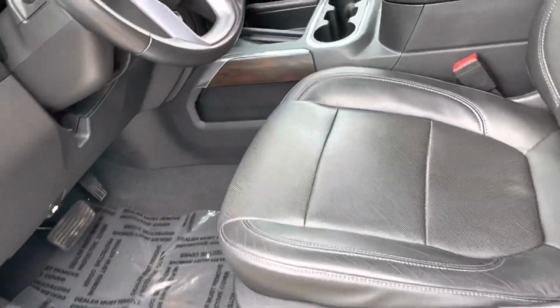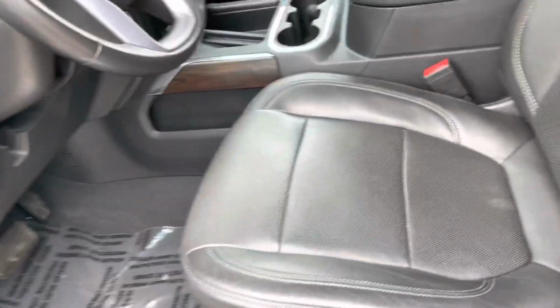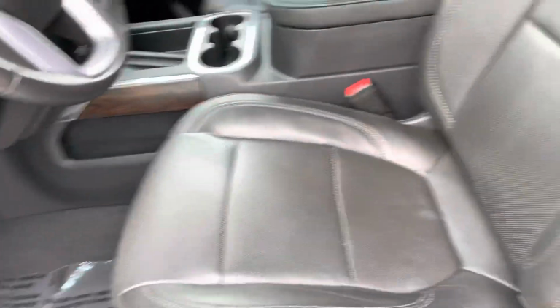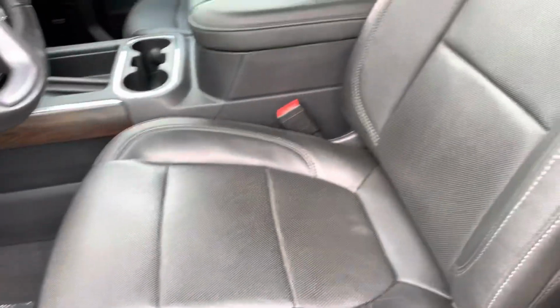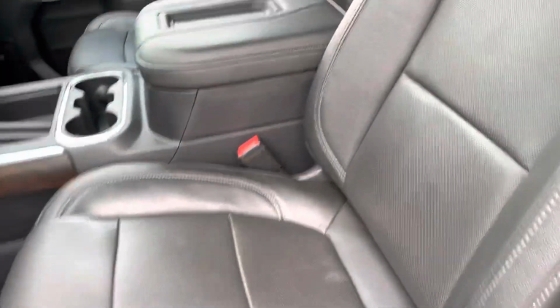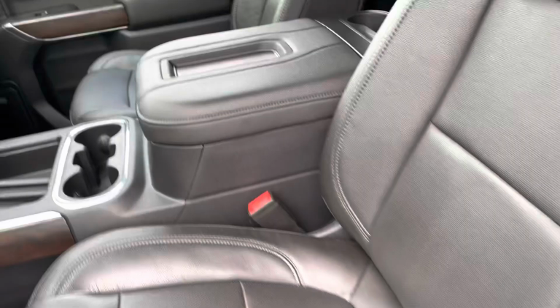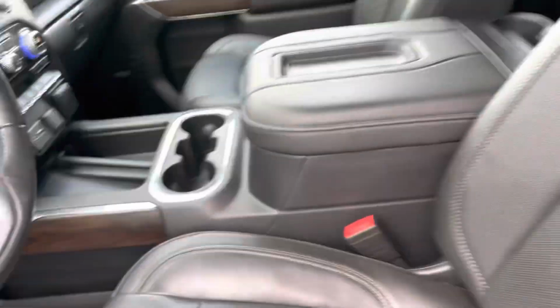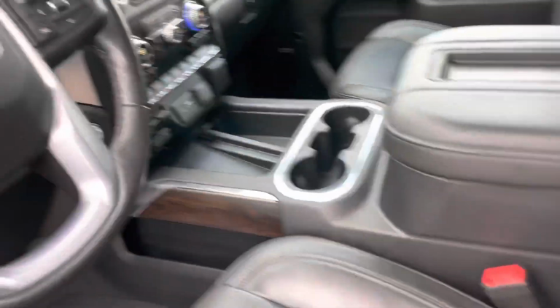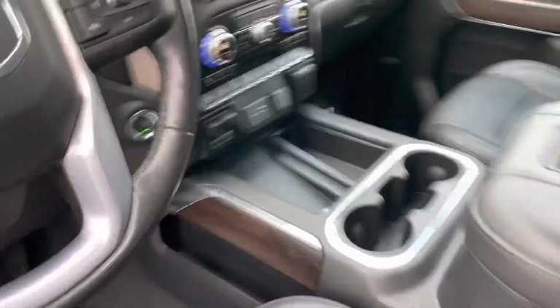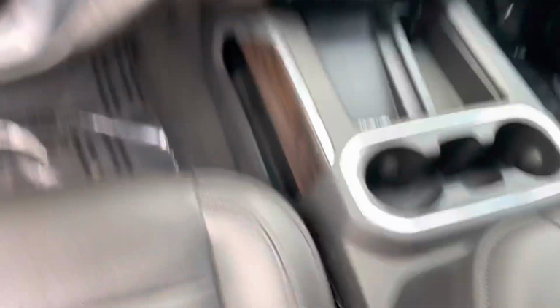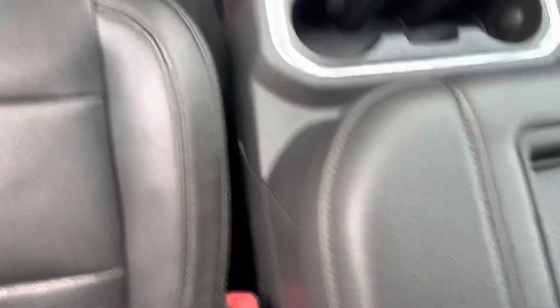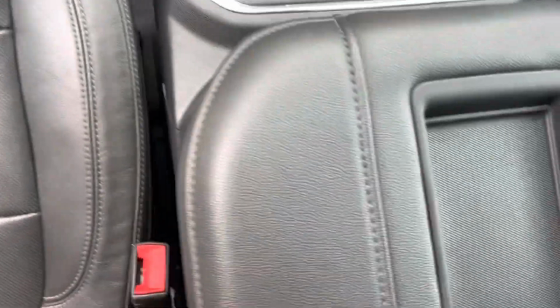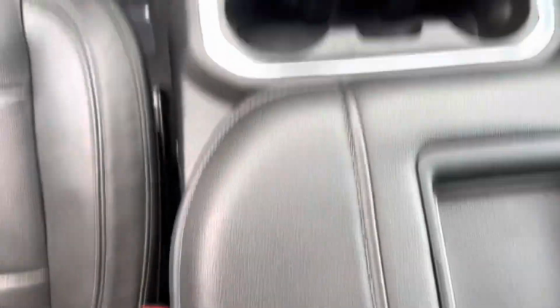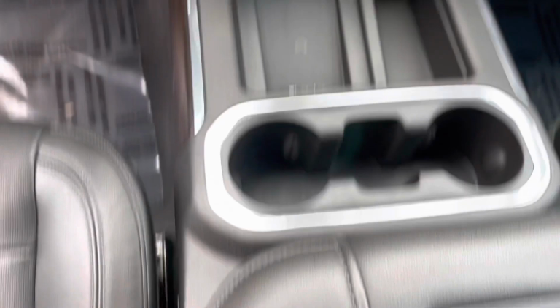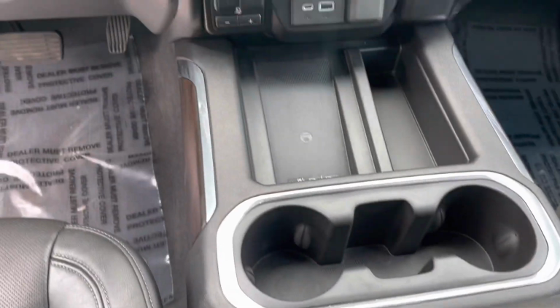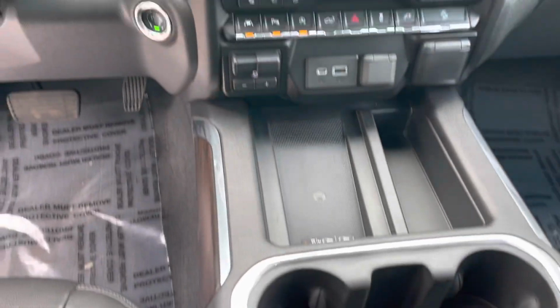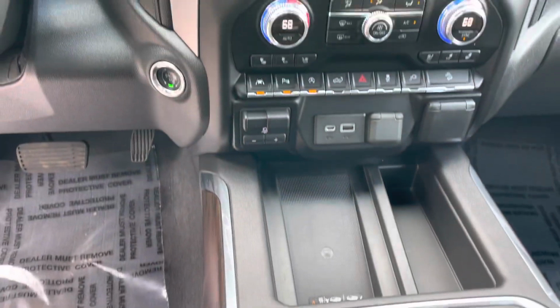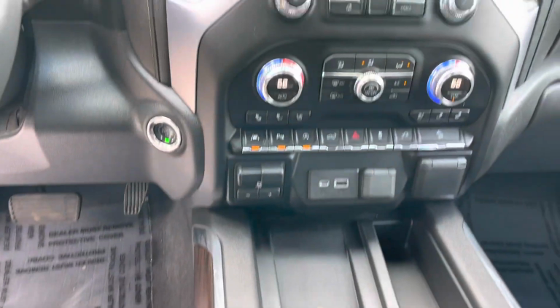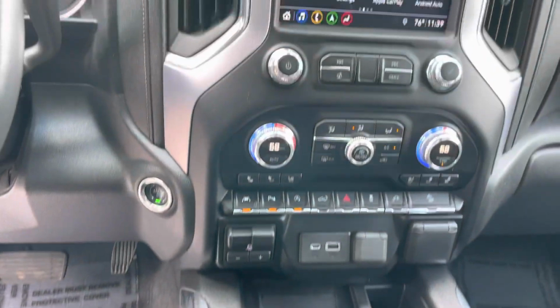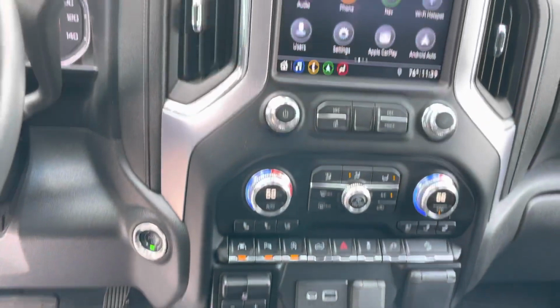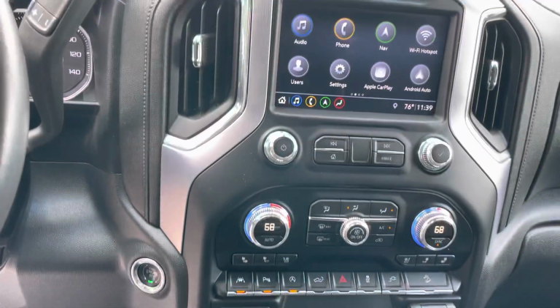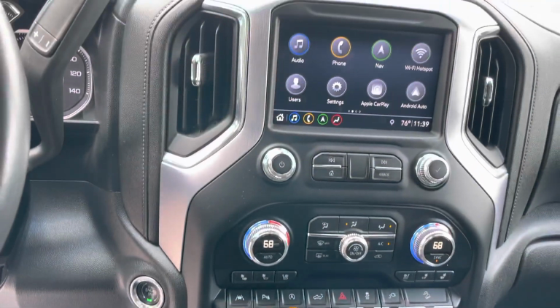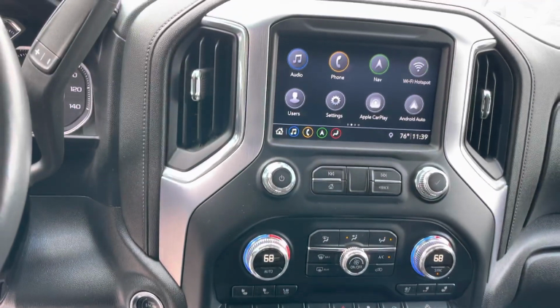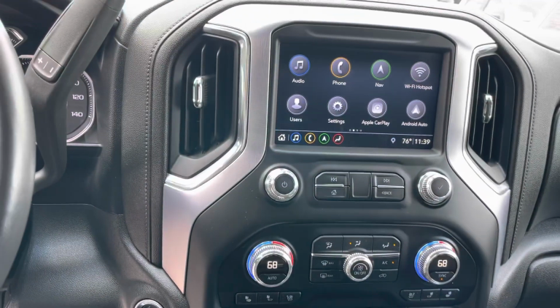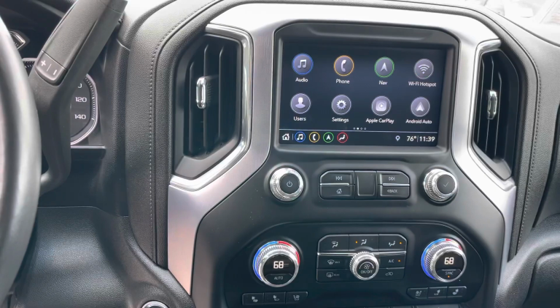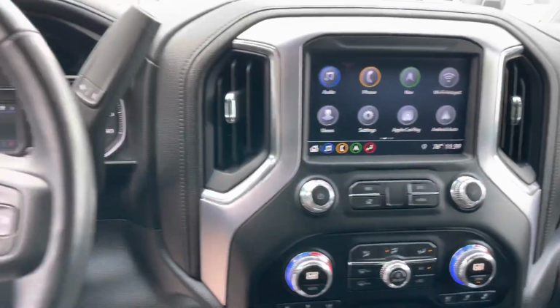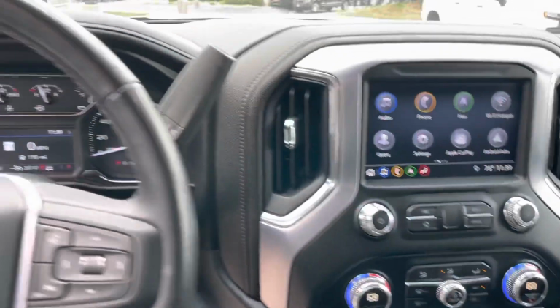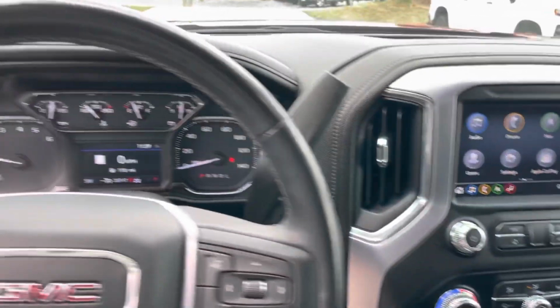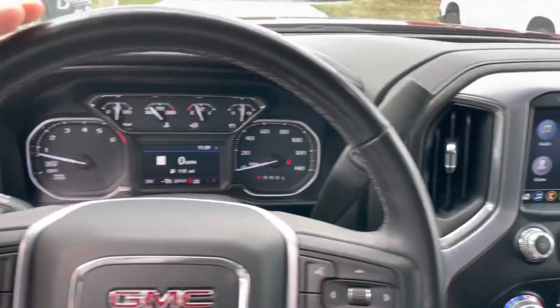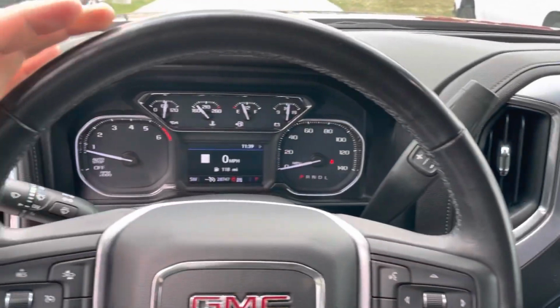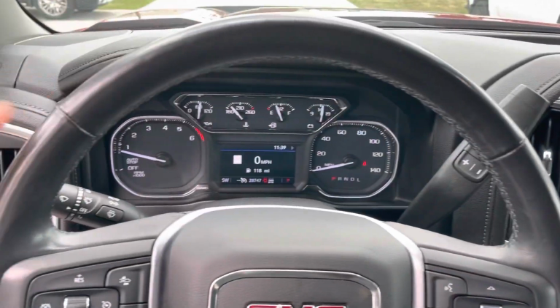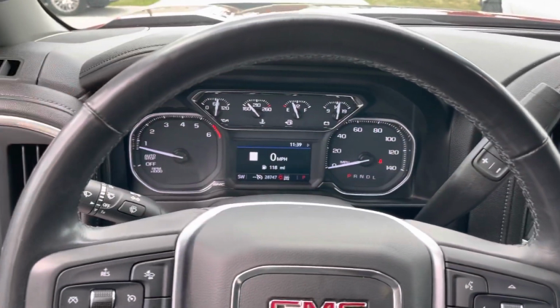It has forward collision alert, lane departure warning, lane keep assist, blind spot monitoring, dual climate zone with wireless phone charger.